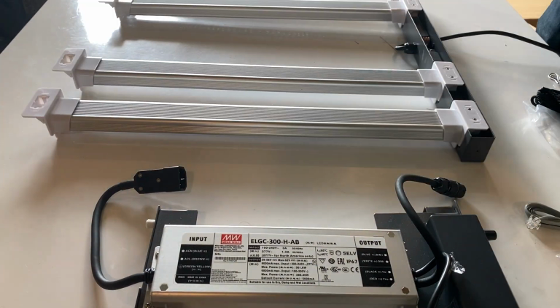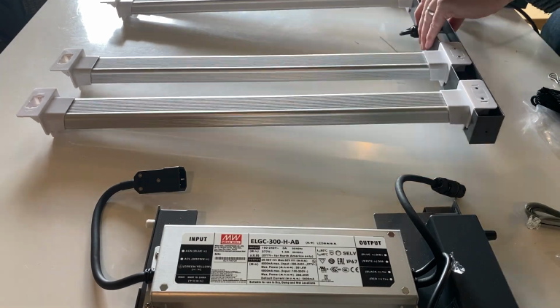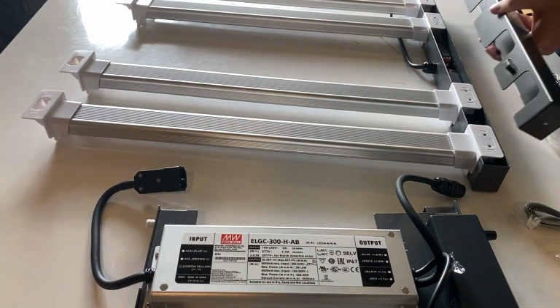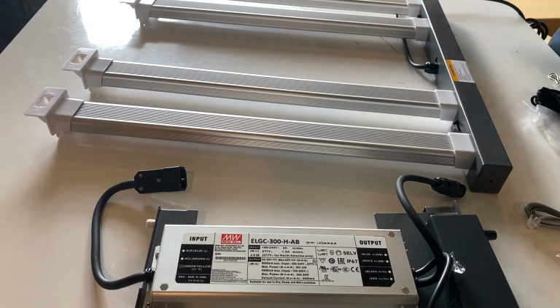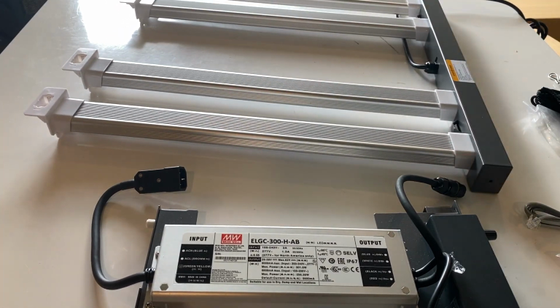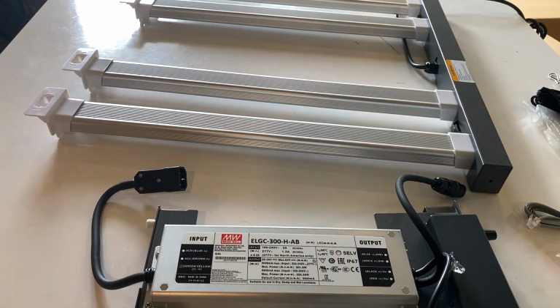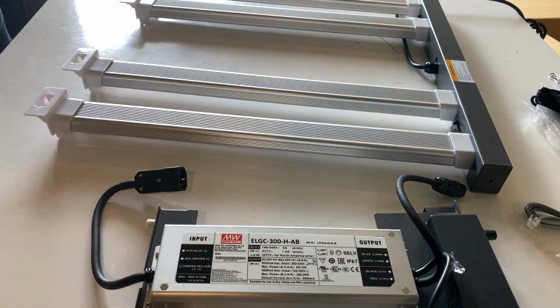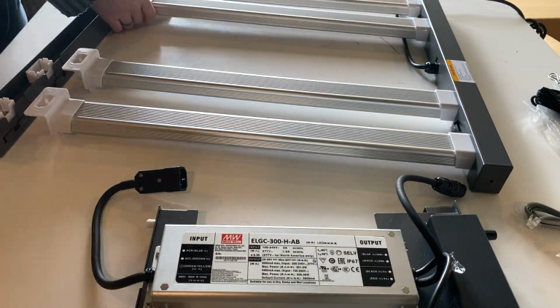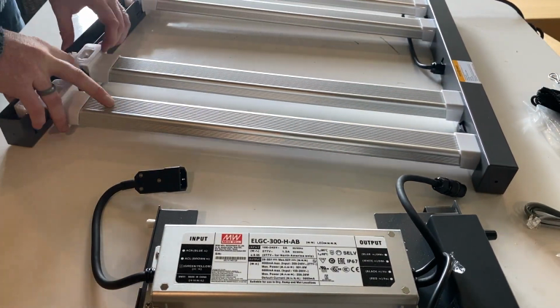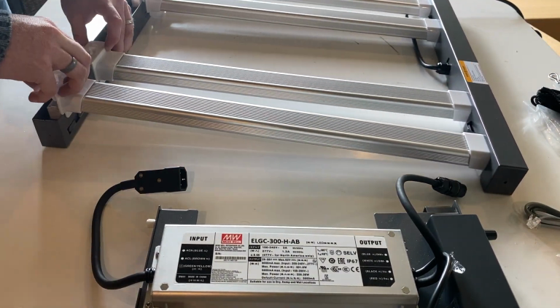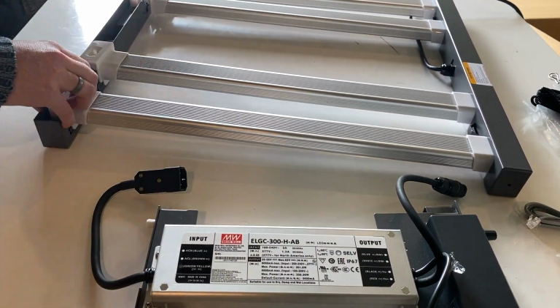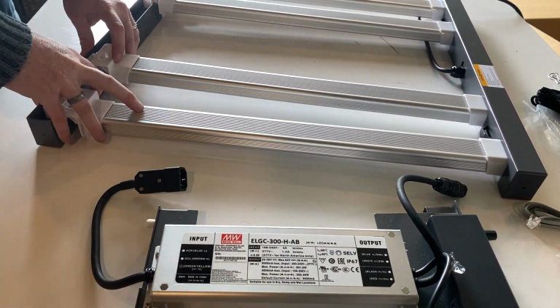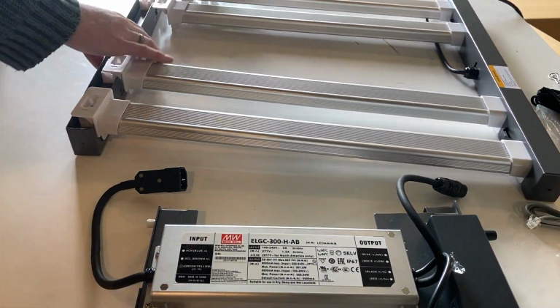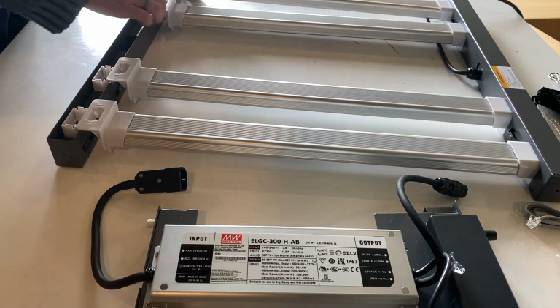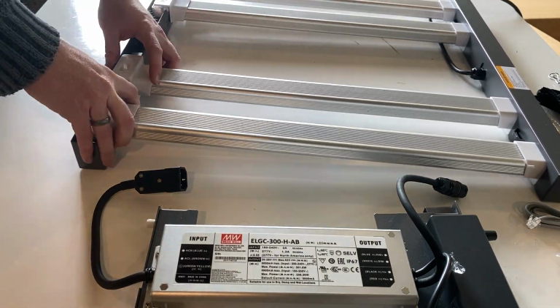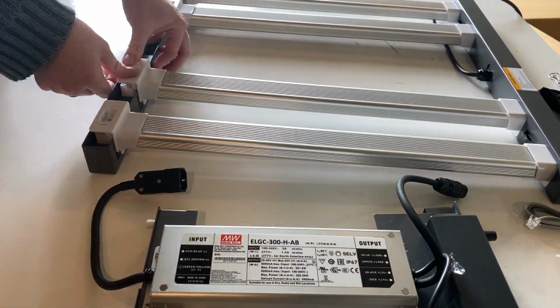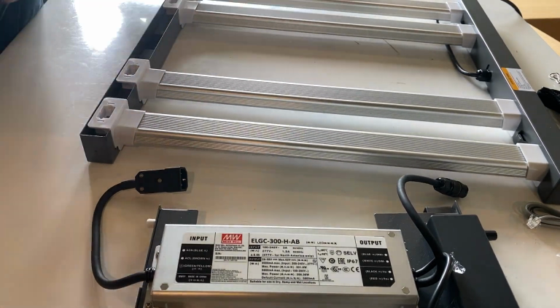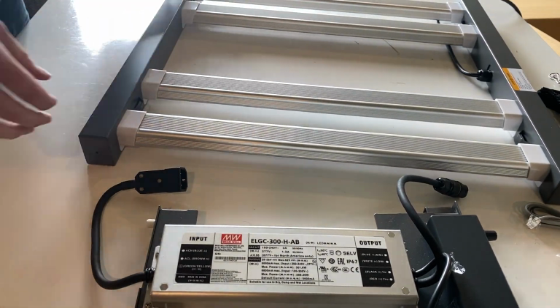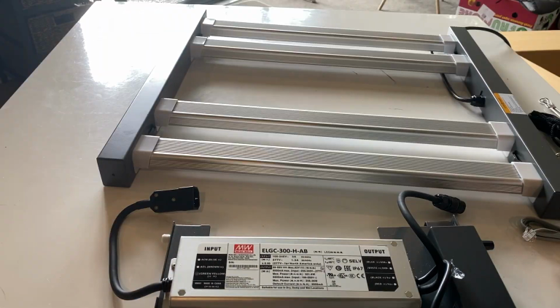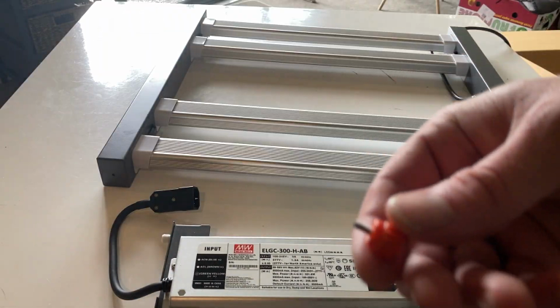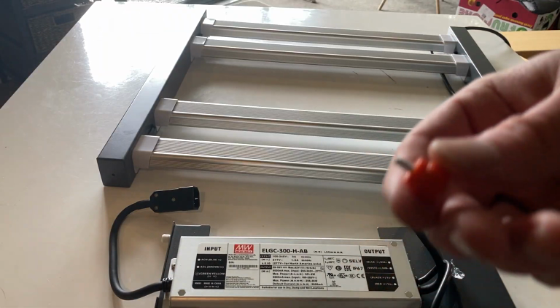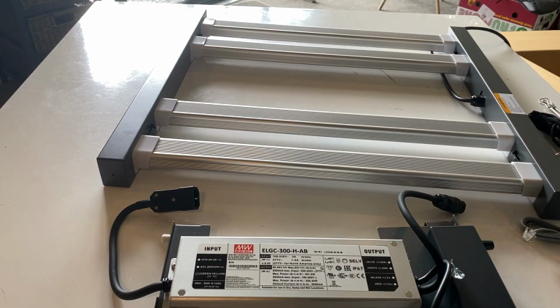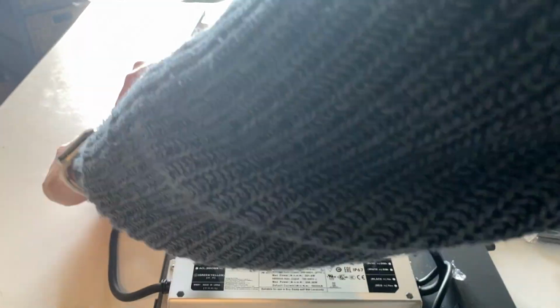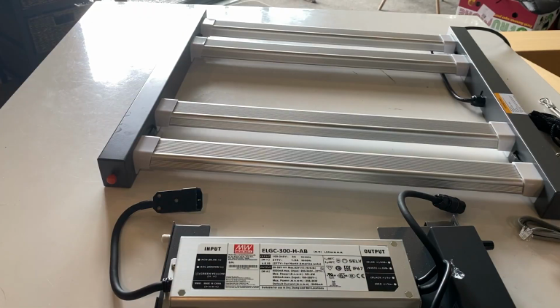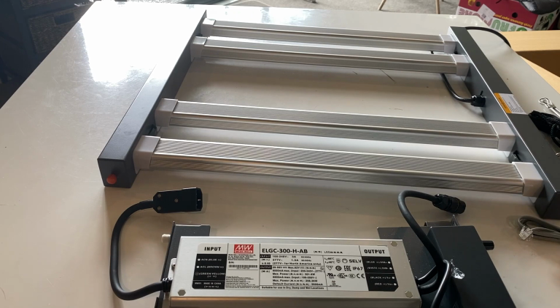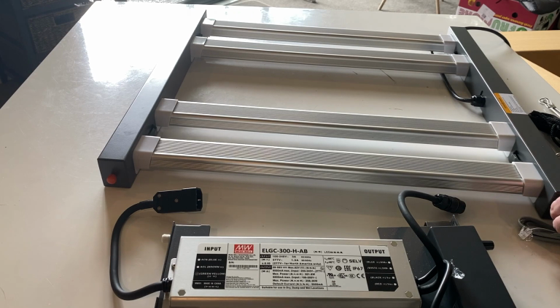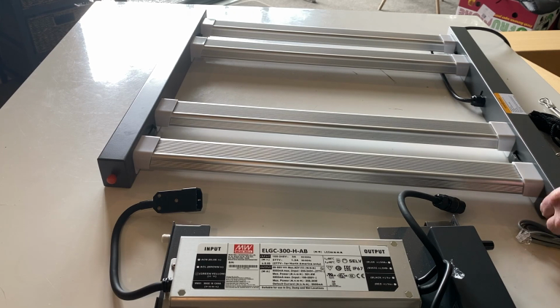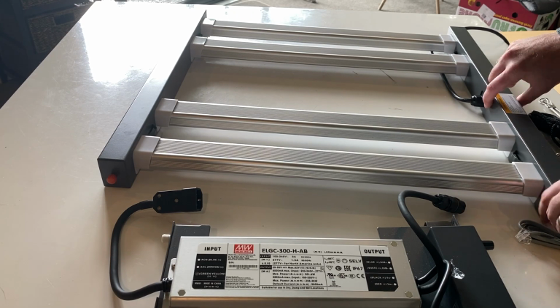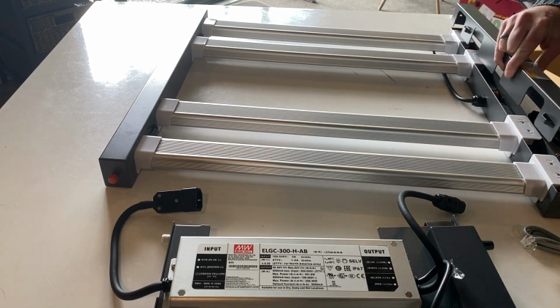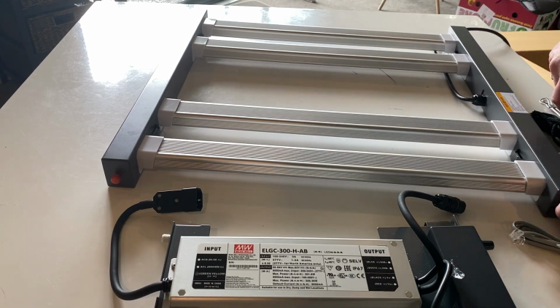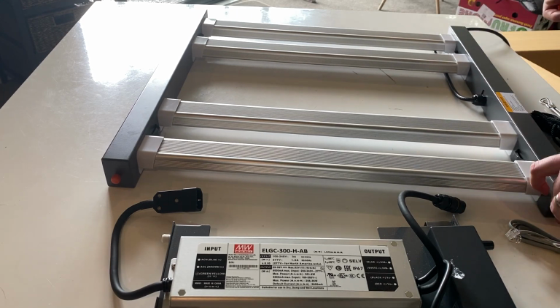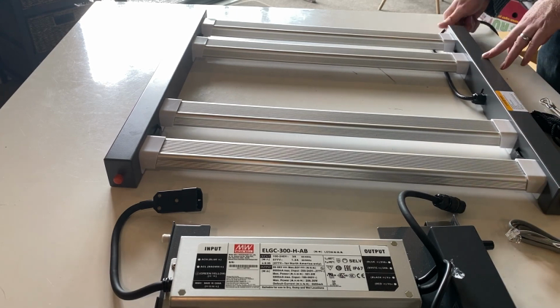Once you get them all plugged in, you put on the top caps. You can see here it is a little fiddly to get everything lined up properly, but once you do it it's pretty simple. Then you connect everything down with these orange screws.